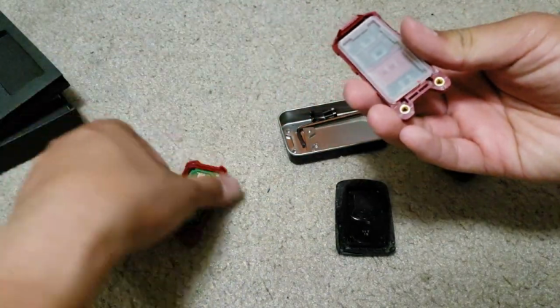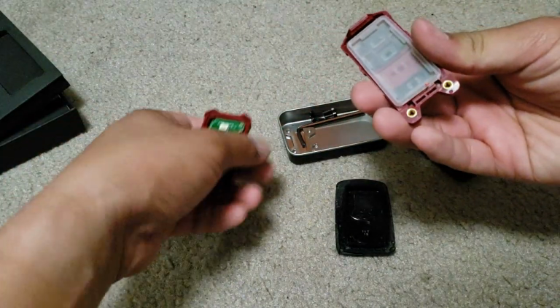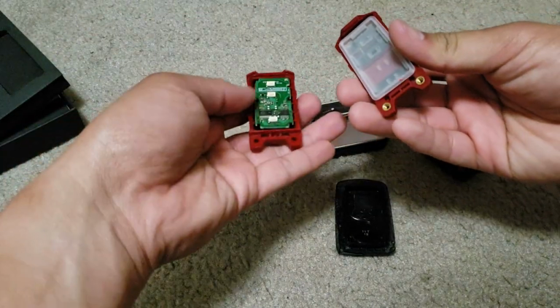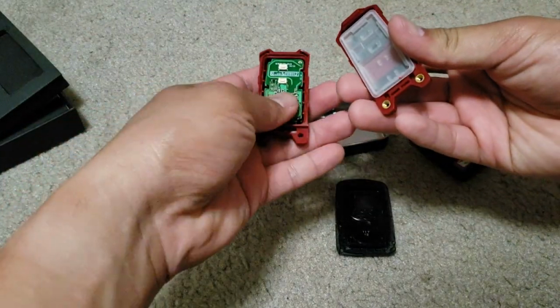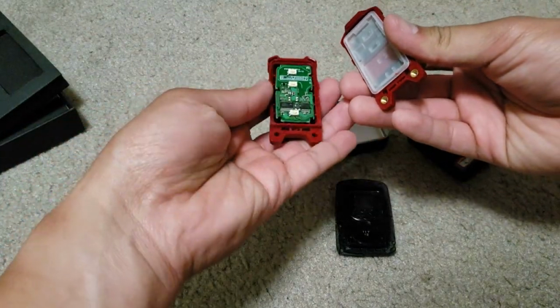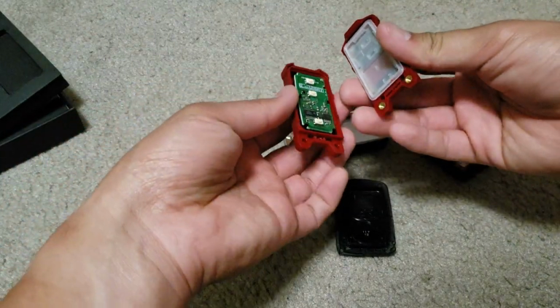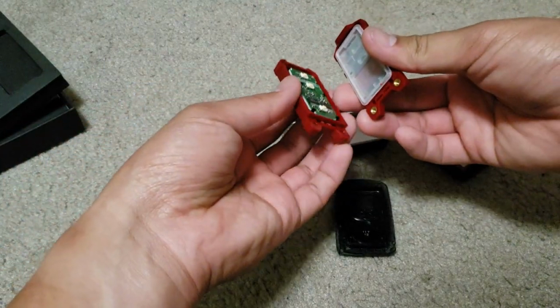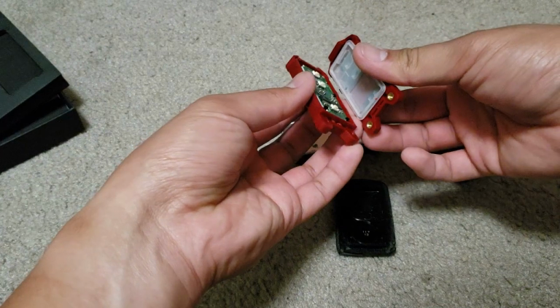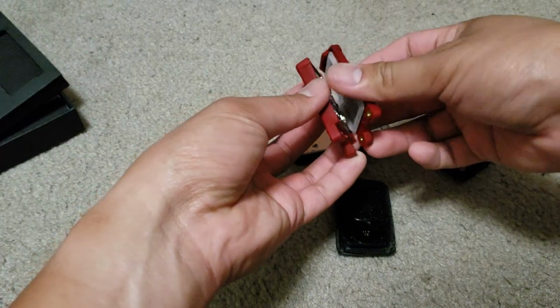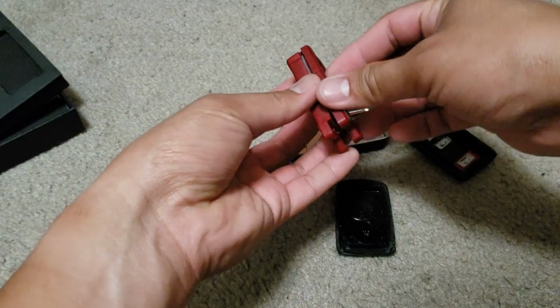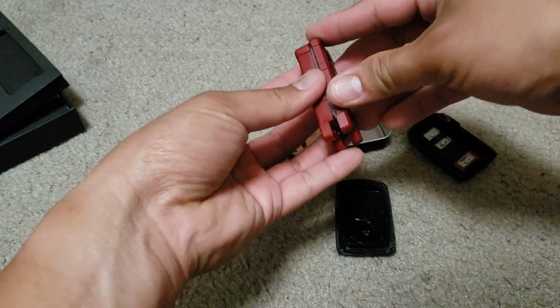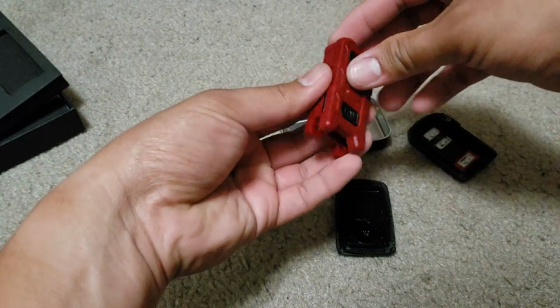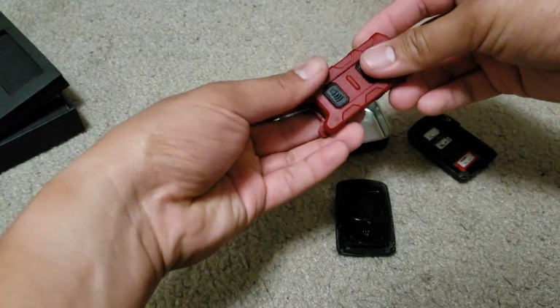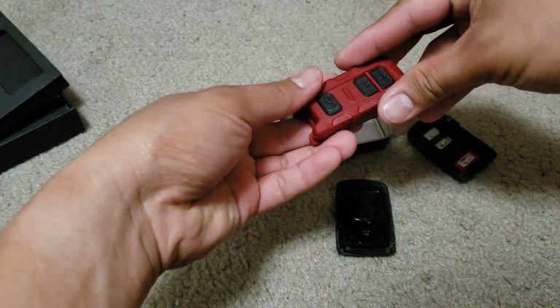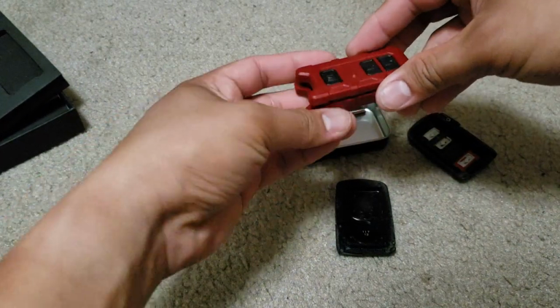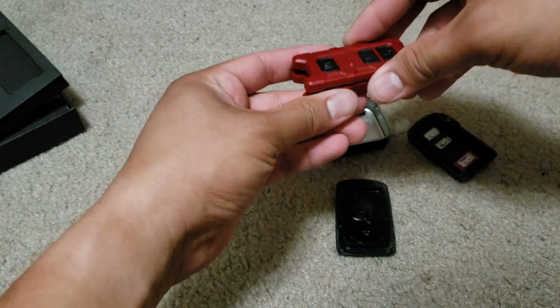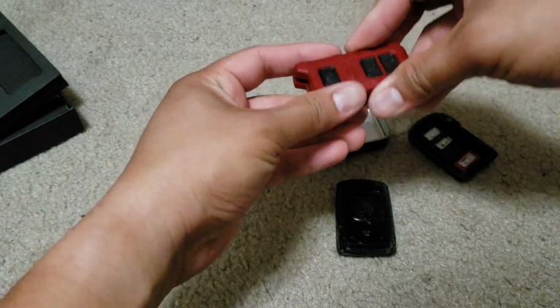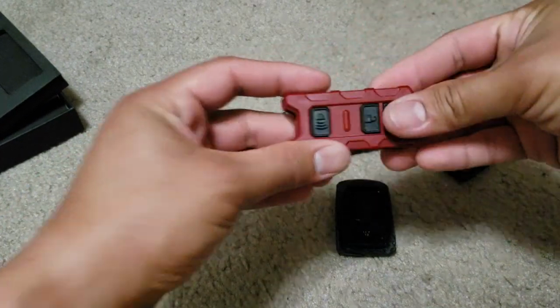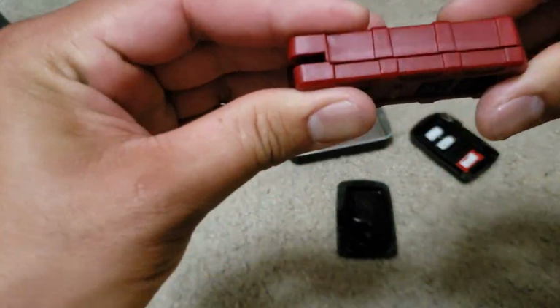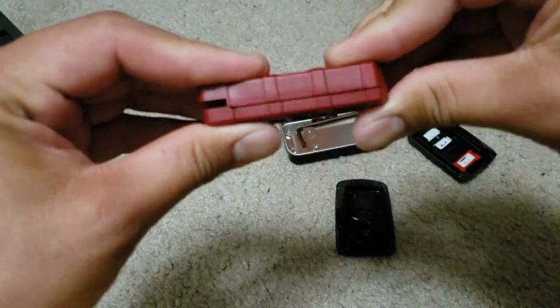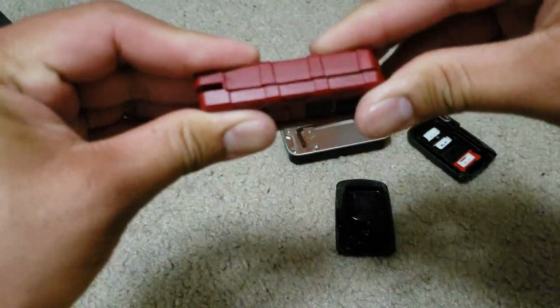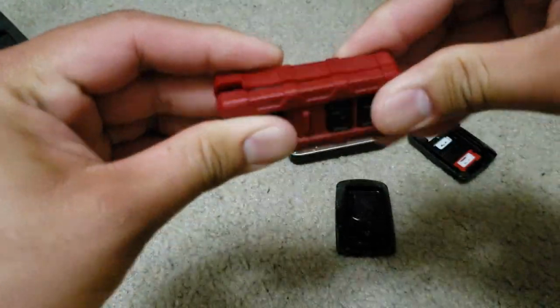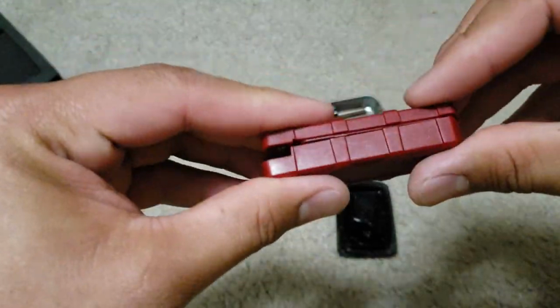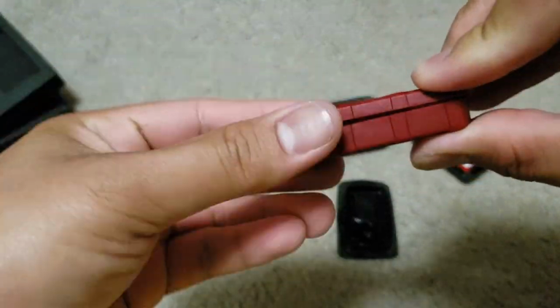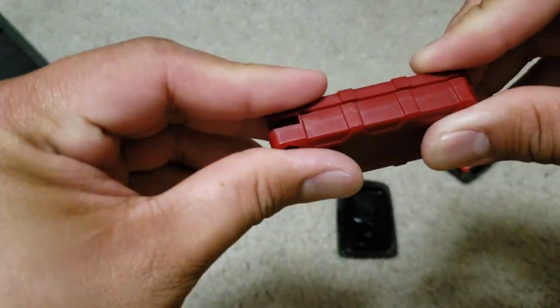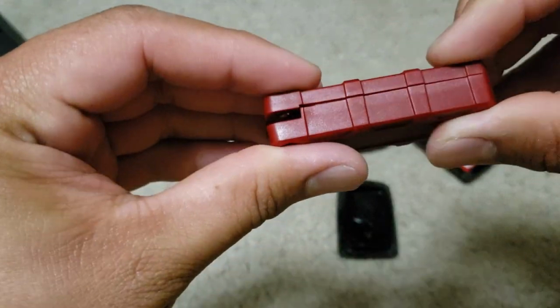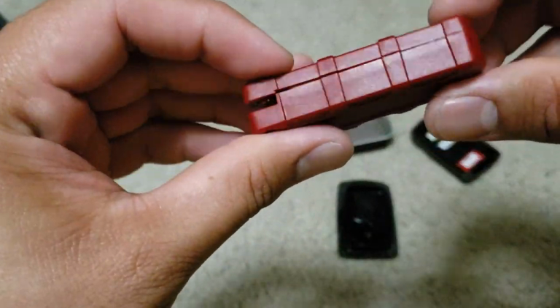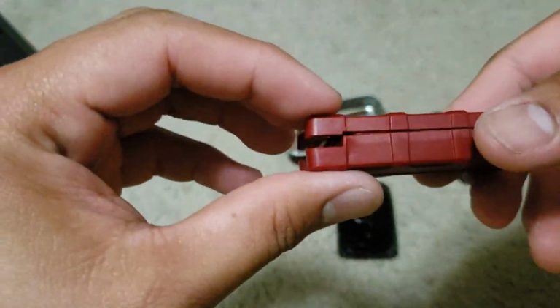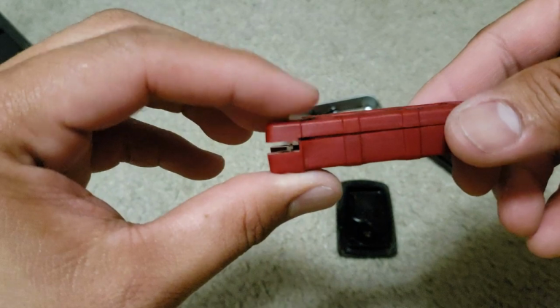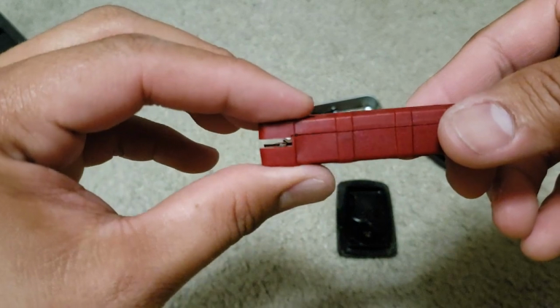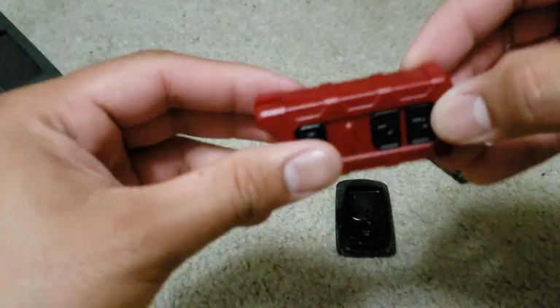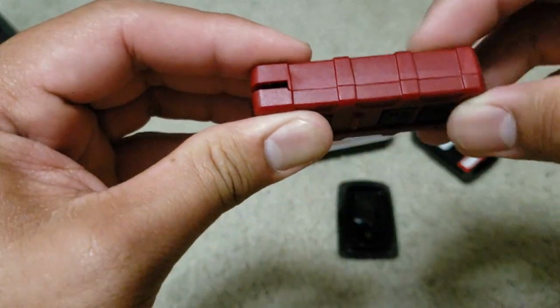Now slowly put the two pieces together and you should hear a snap when it's in position.